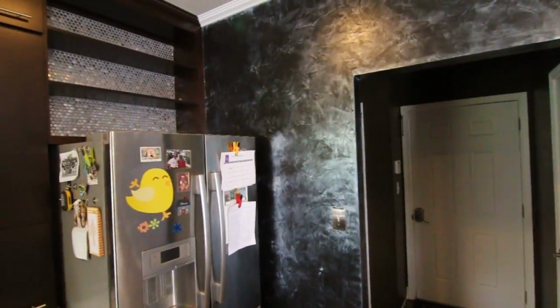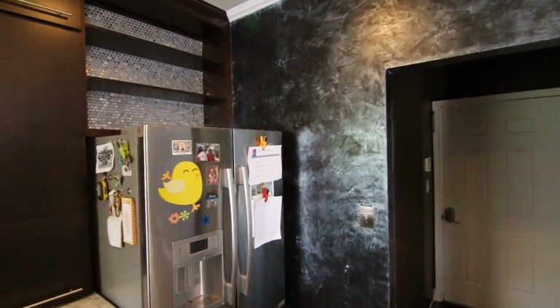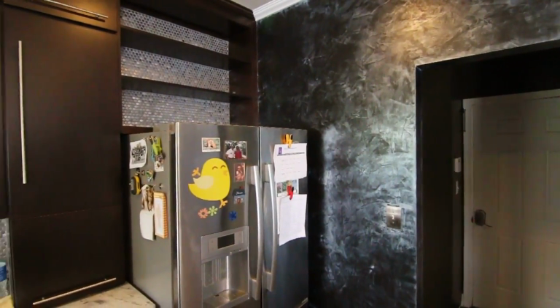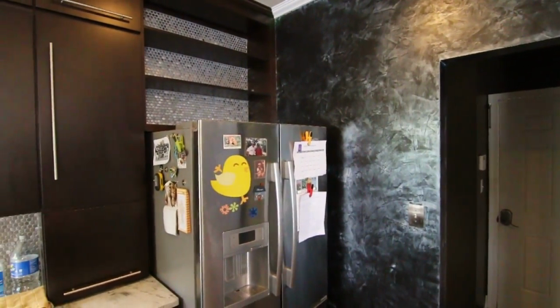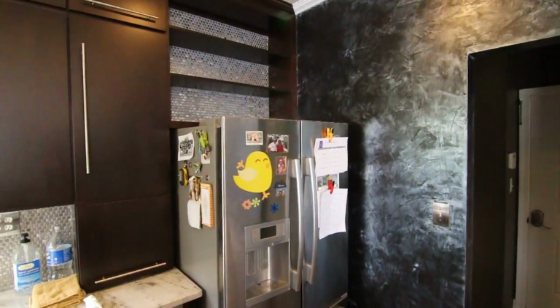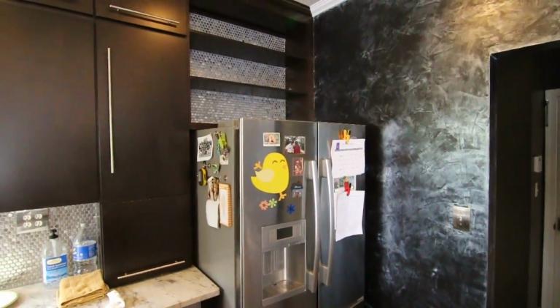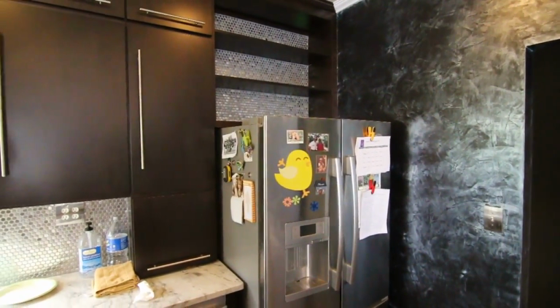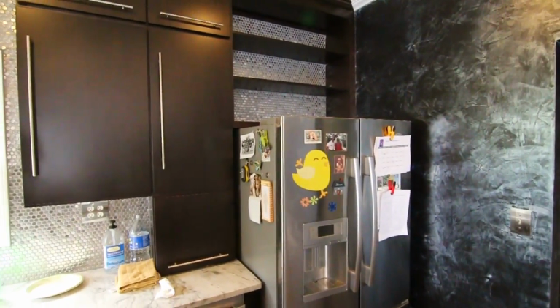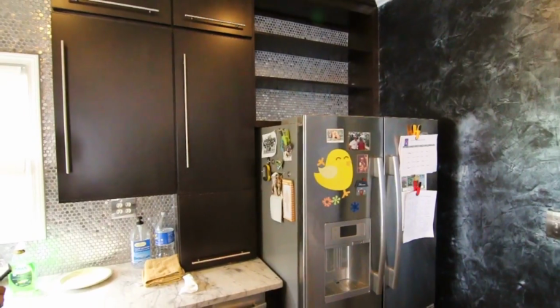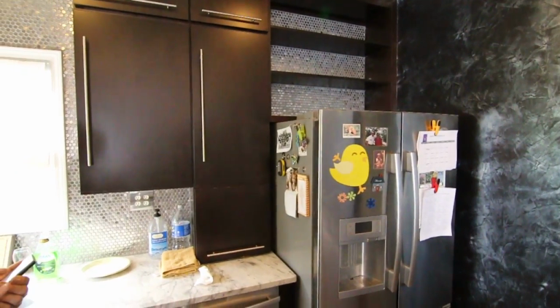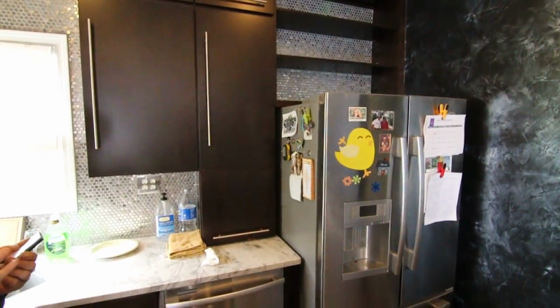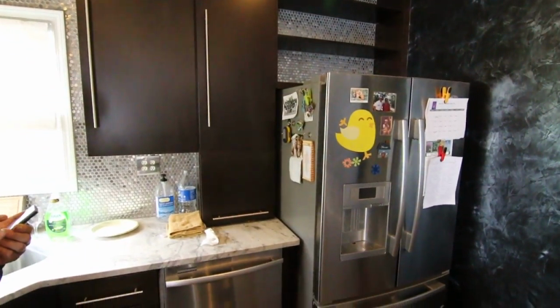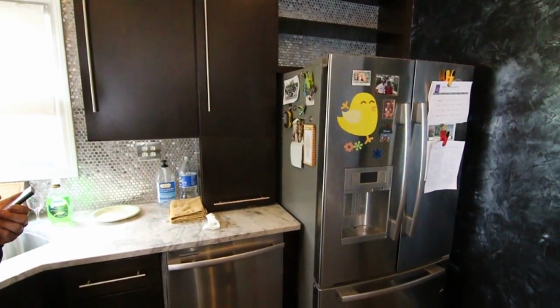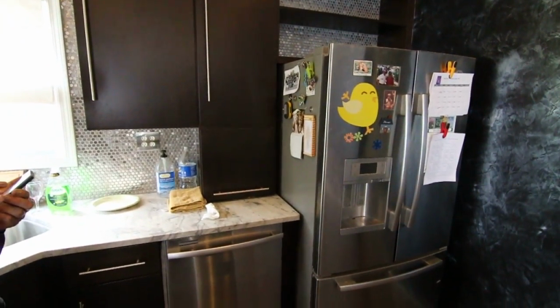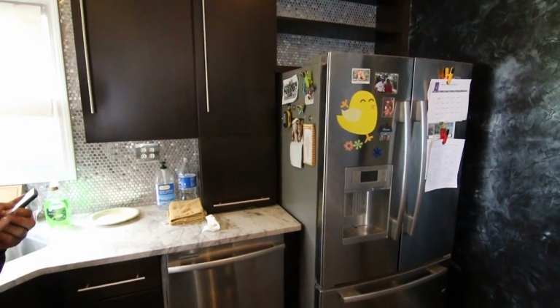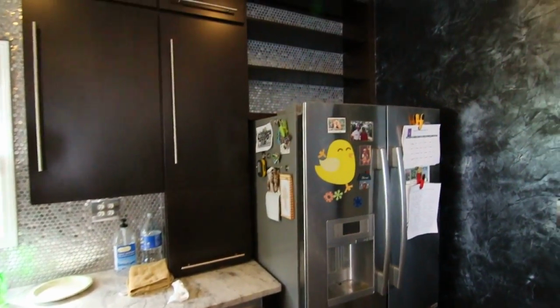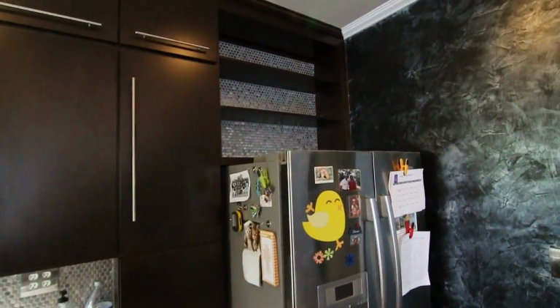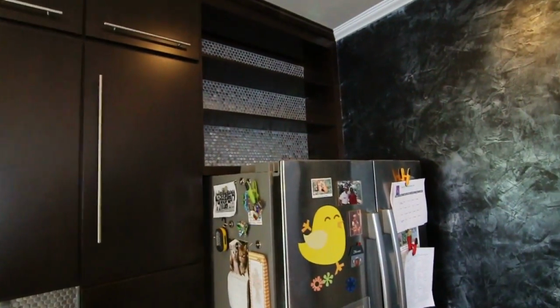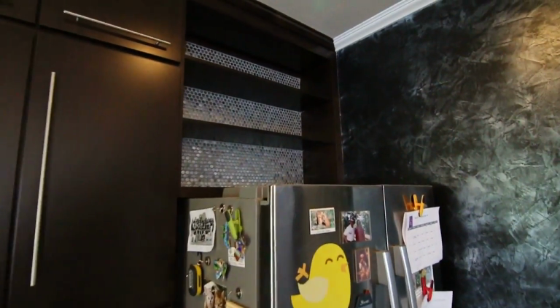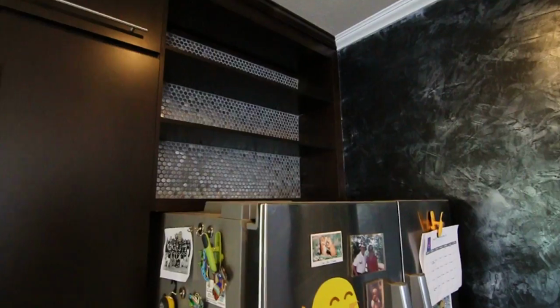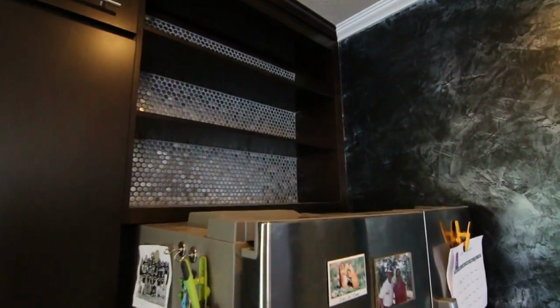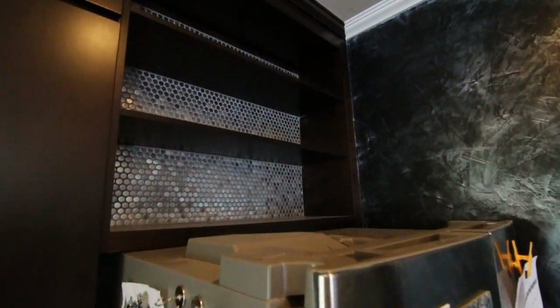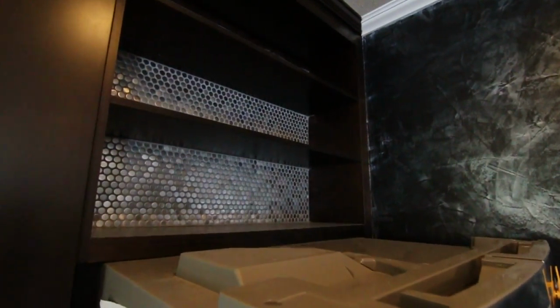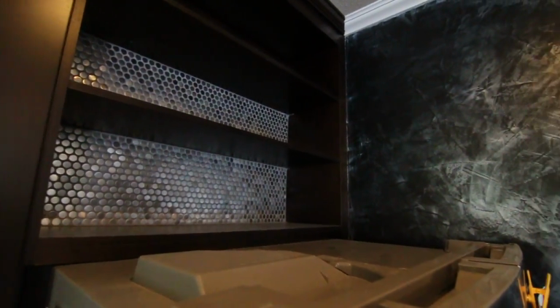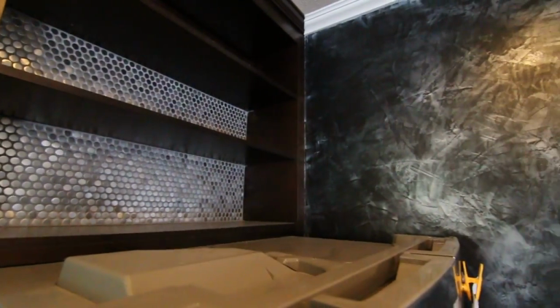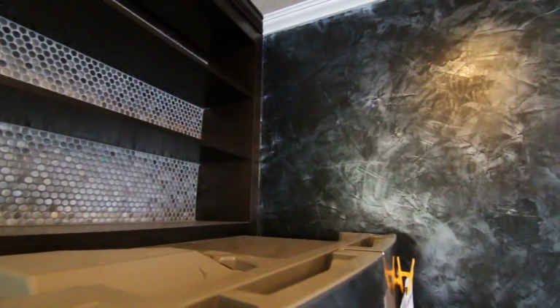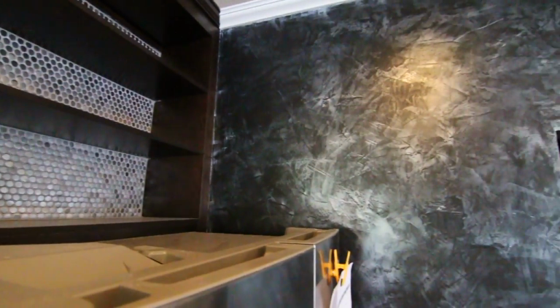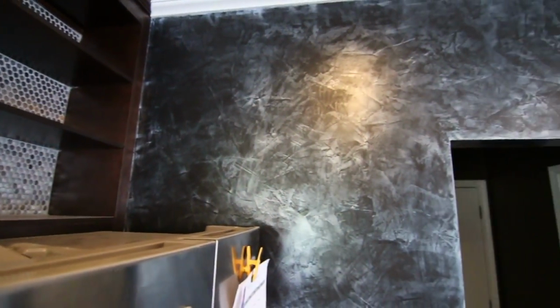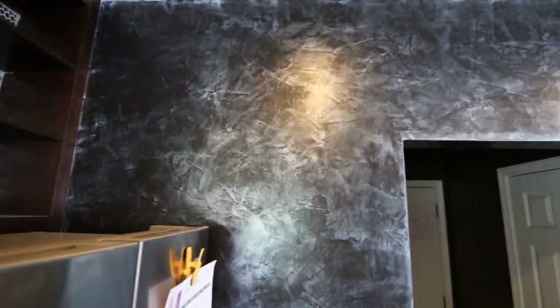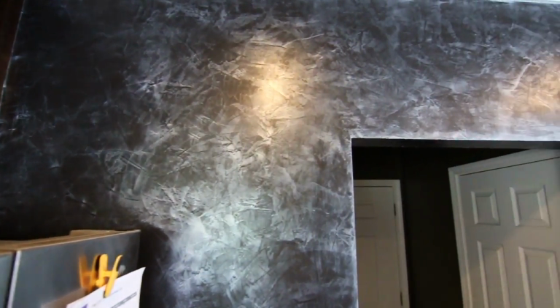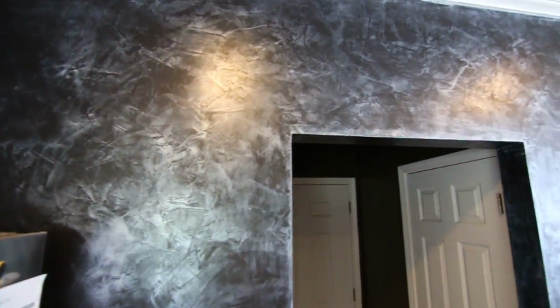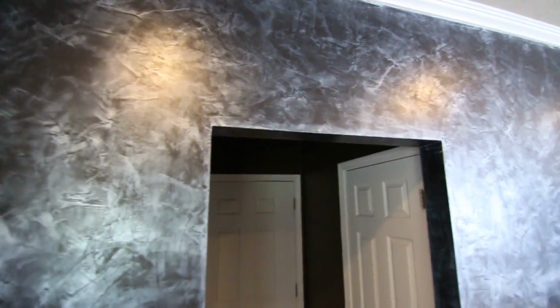It ties in beautifully with these stainless steel appliances and the black and stainless cabinets. Overall, it's really a great tie-in. You can see the tile here, Venetian Plaster here, and a close-up of the finish.